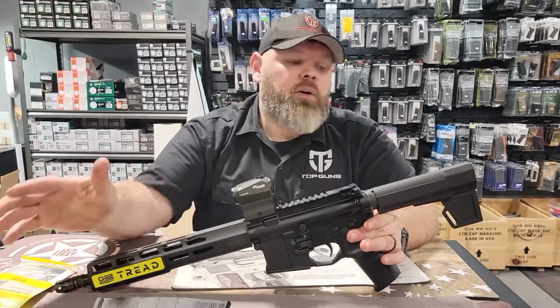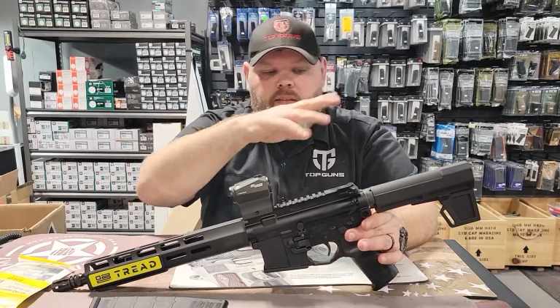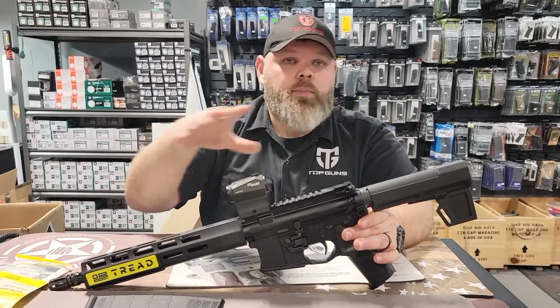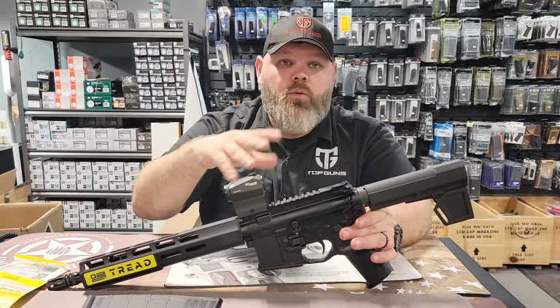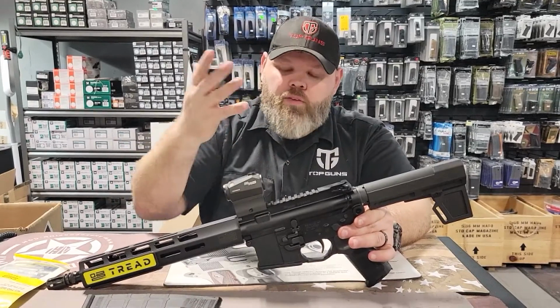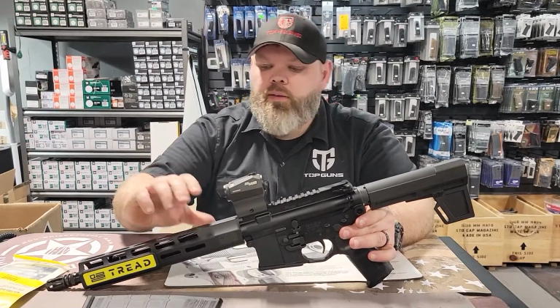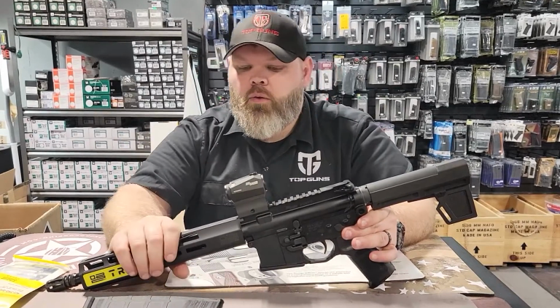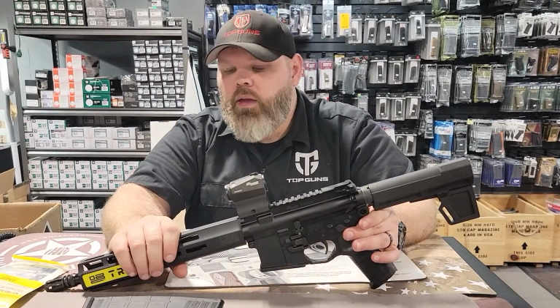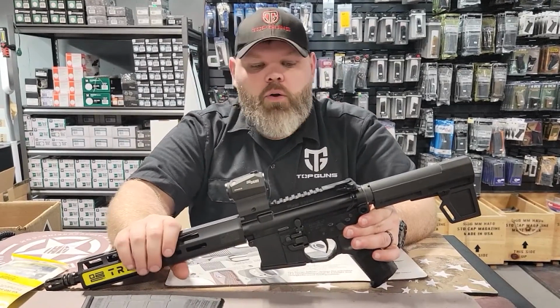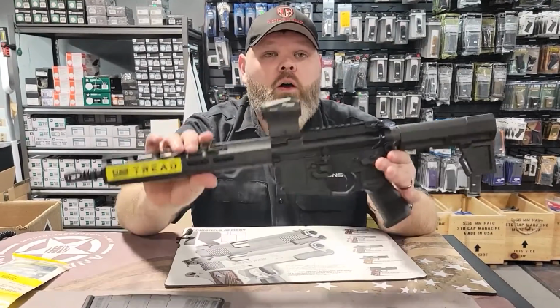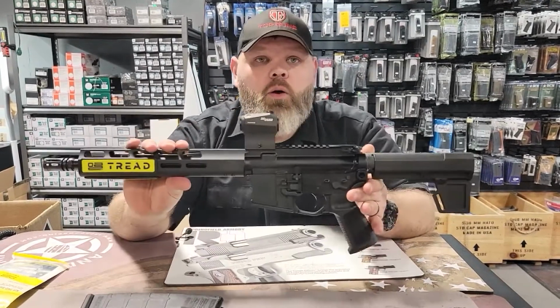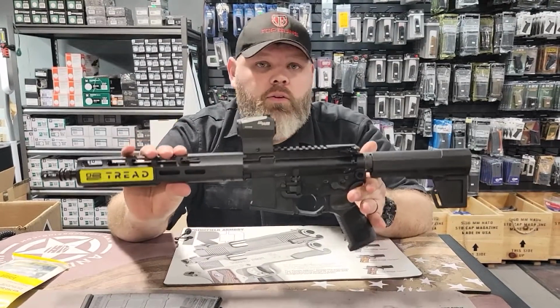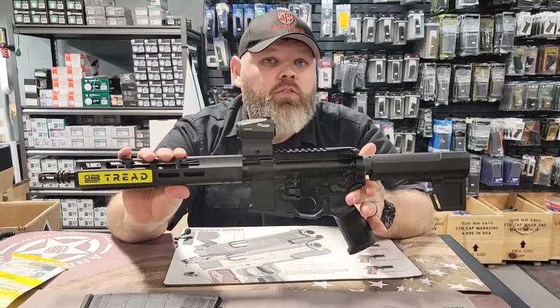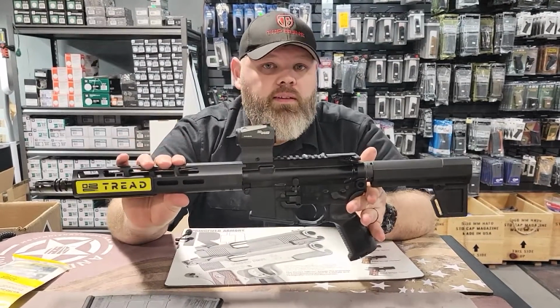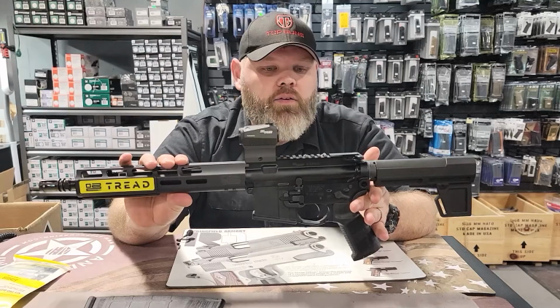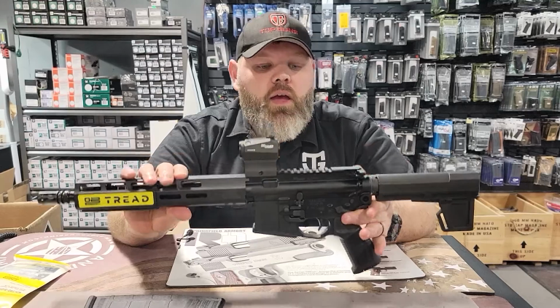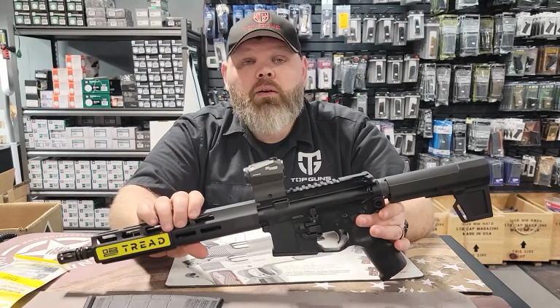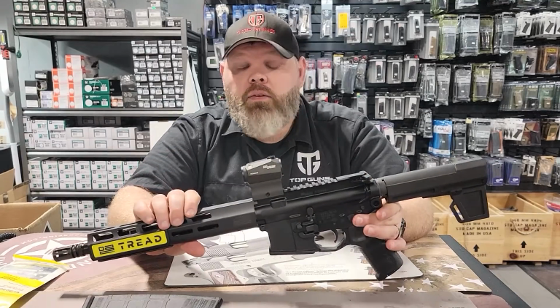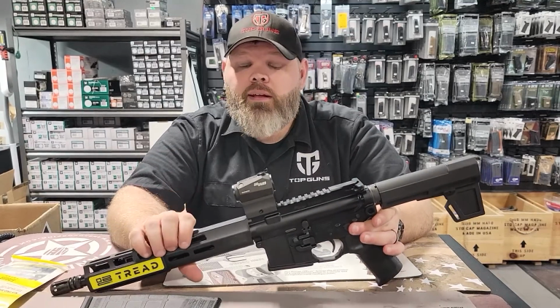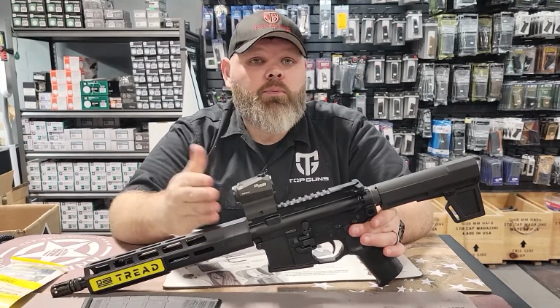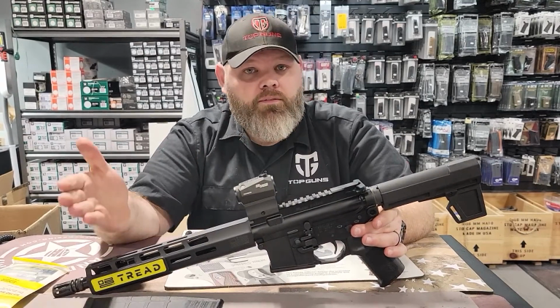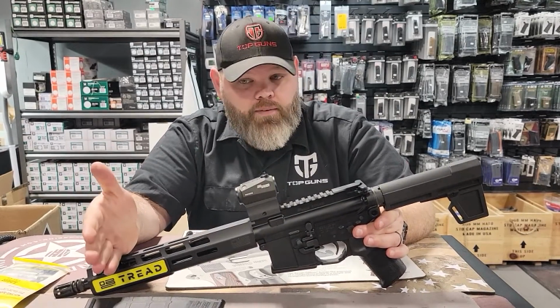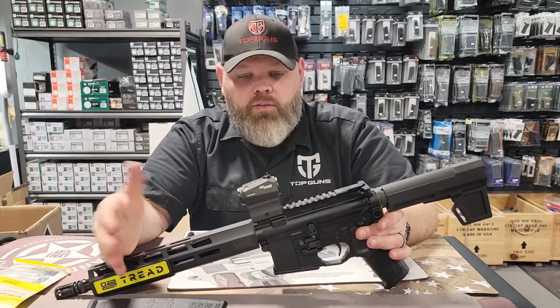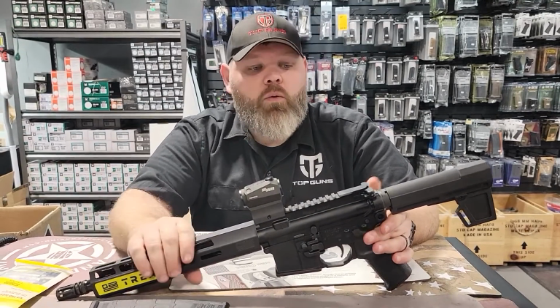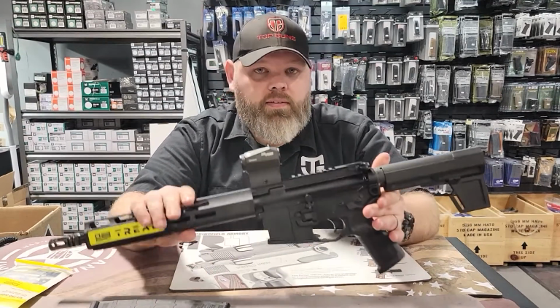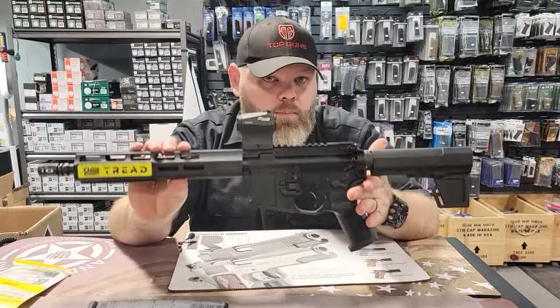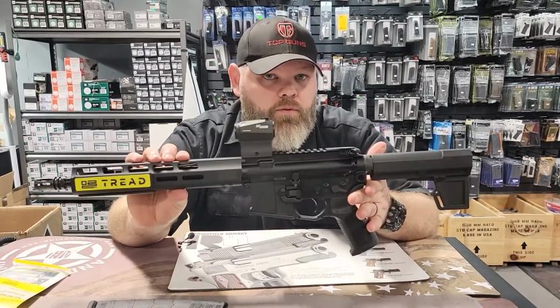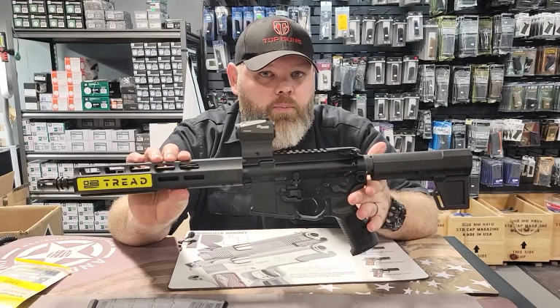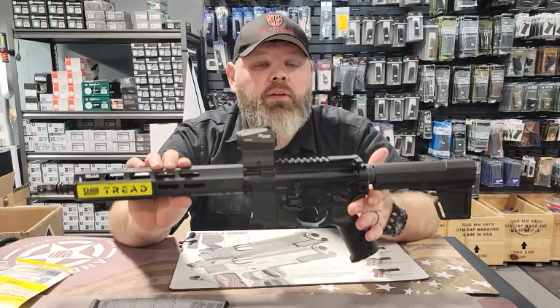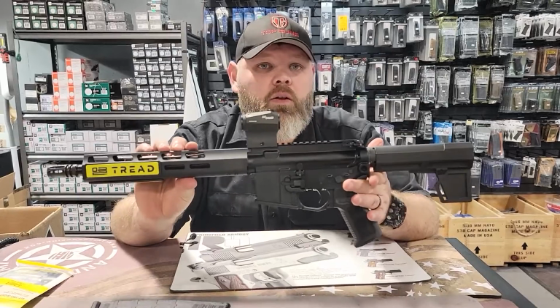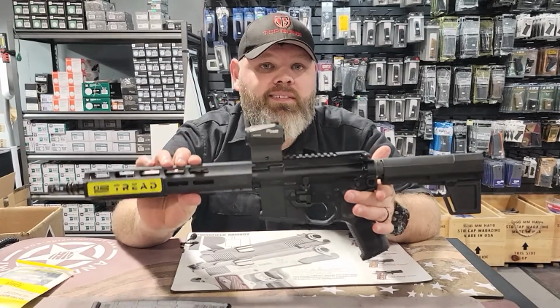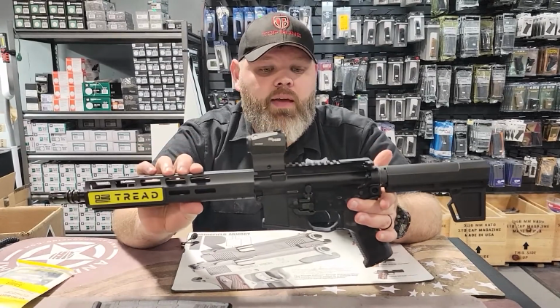I want to tell you a little bit about it overall — that's what the Rundown is all about. Overall length, you're looking at 27 inches. Barrel length, you're looking at 11.5 inches. This is a big one for an AR pistol, coming in at only 6 pounds.